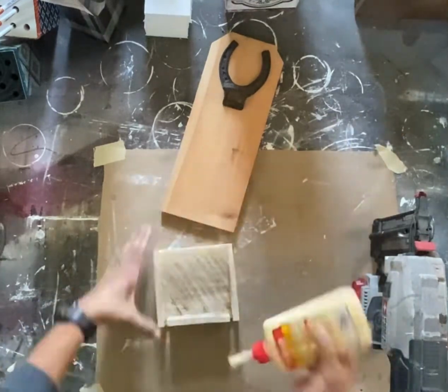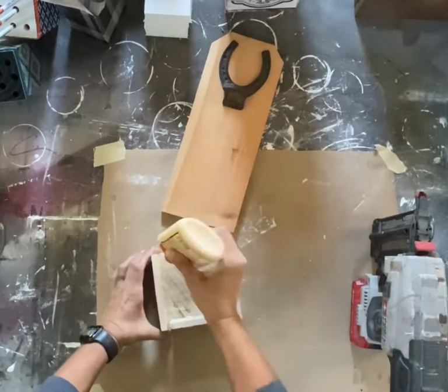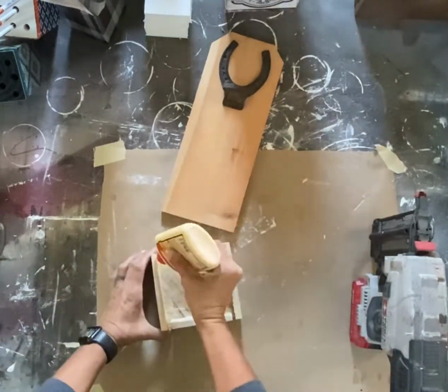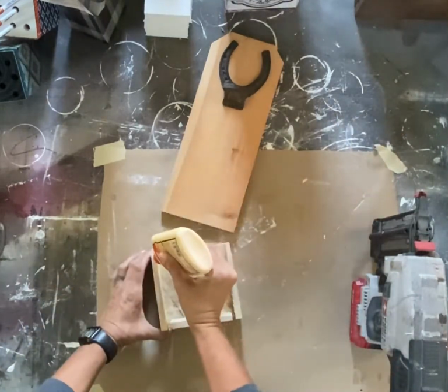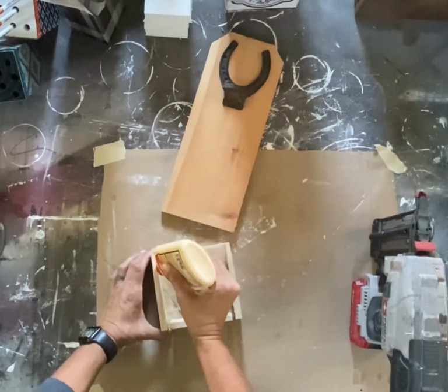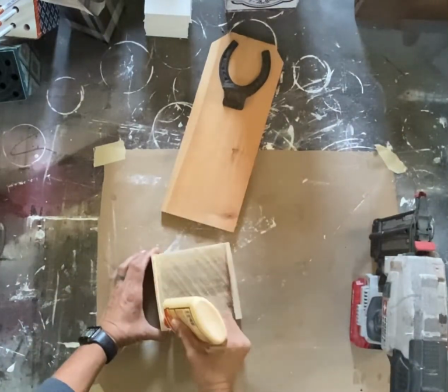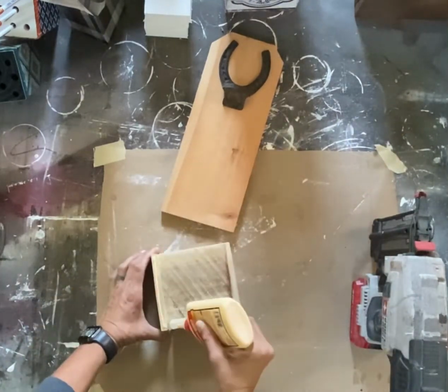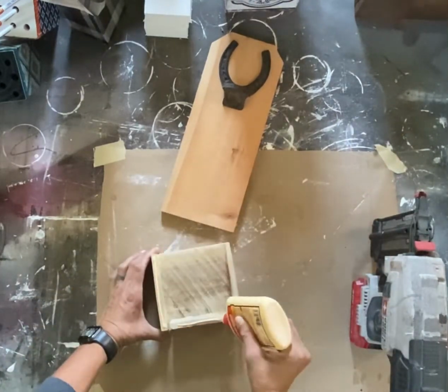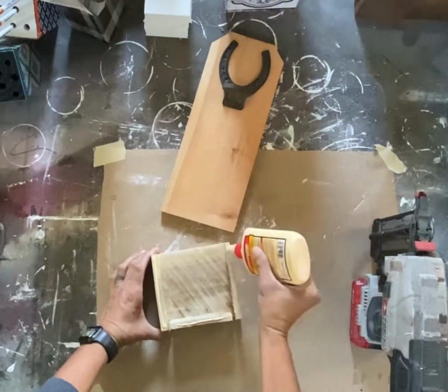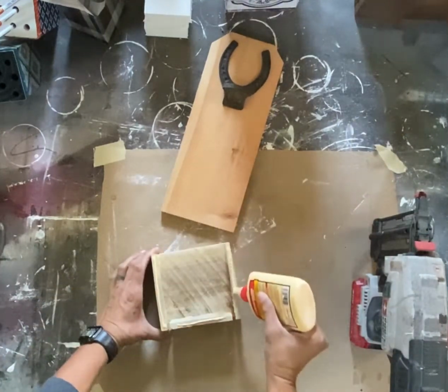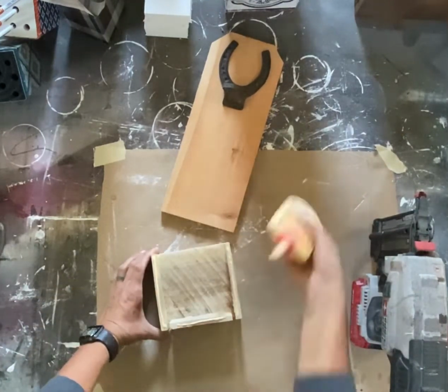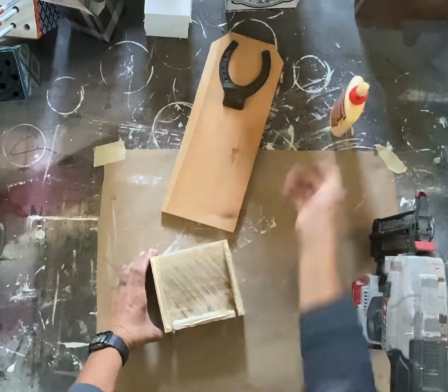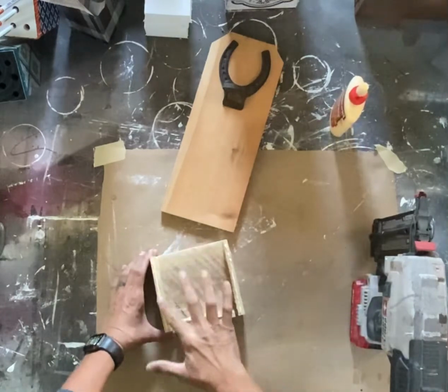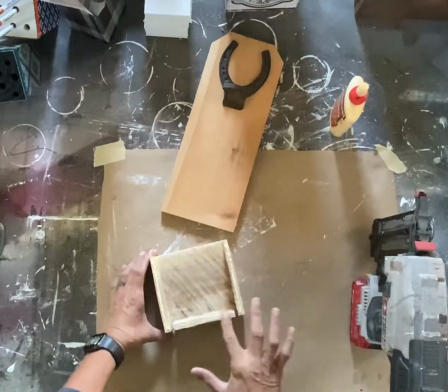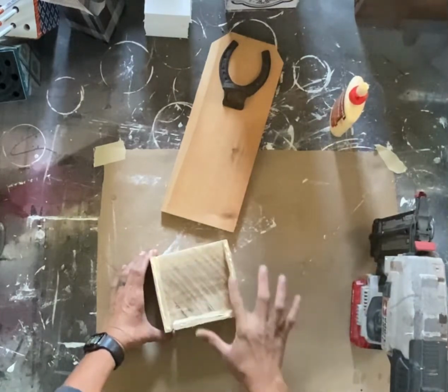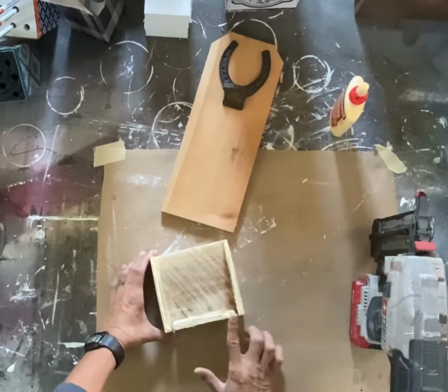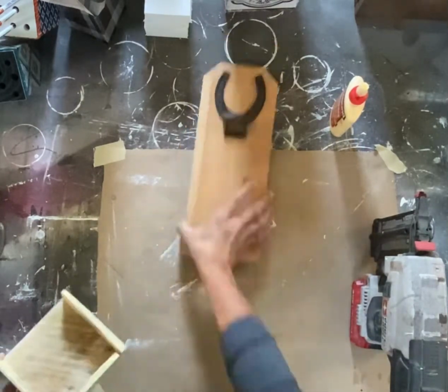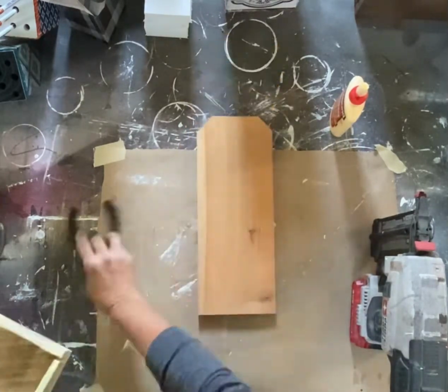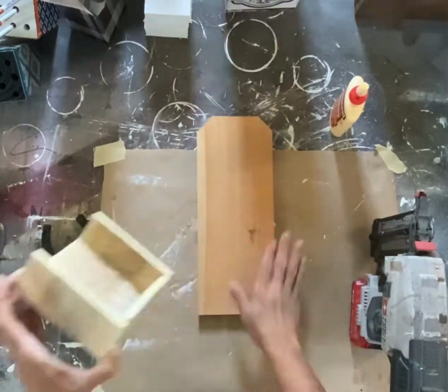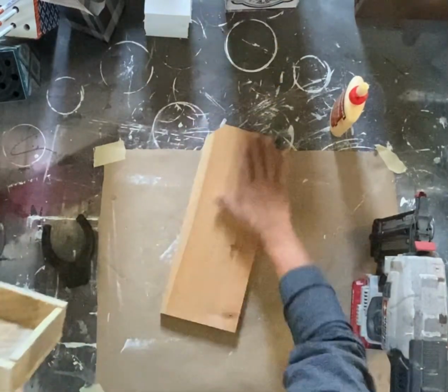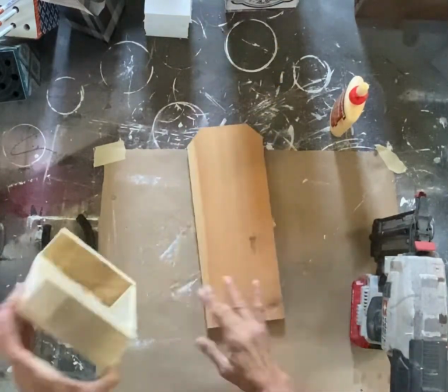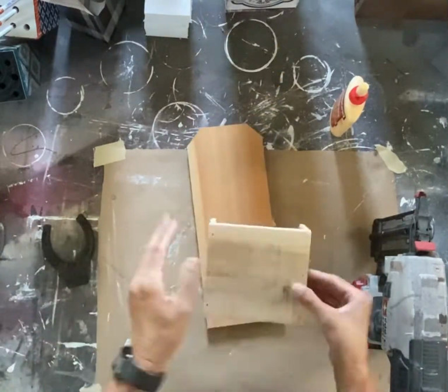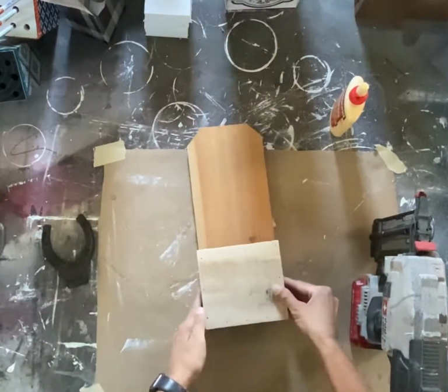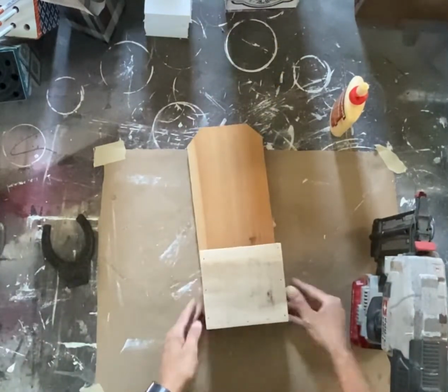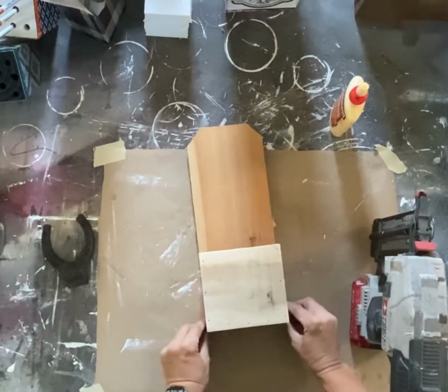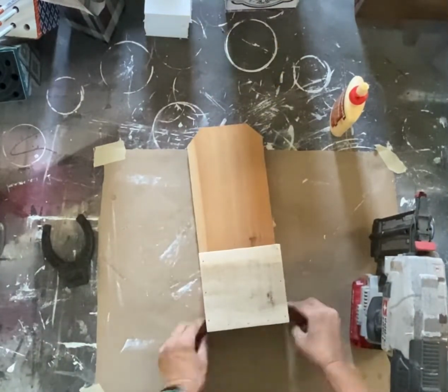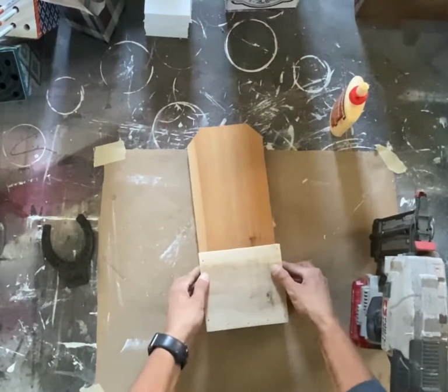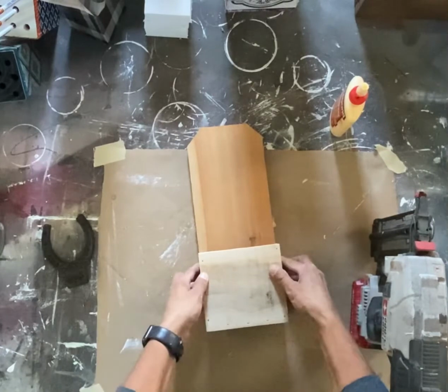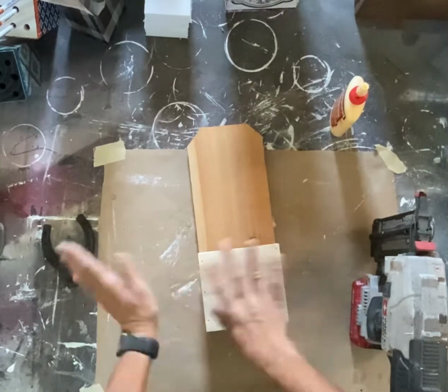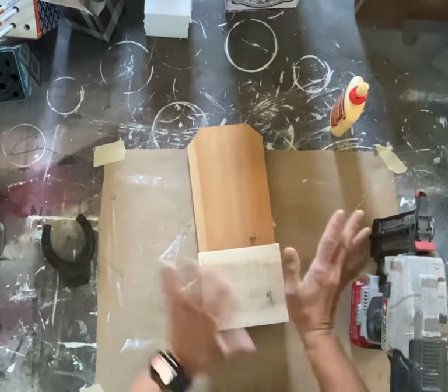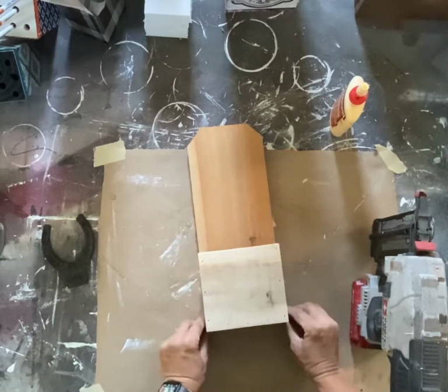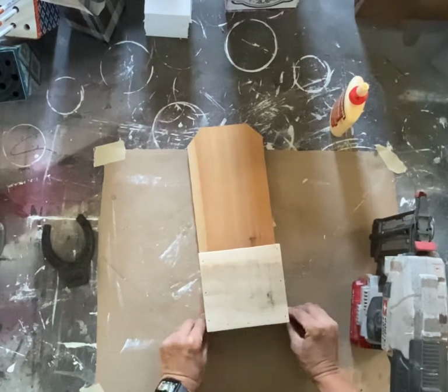The bottle opener itself is just something I got from Hobby Lobby. It's a horseshoe, and I painted it black. I'm actually going to paint all of this here in just a minute, once I get it together.